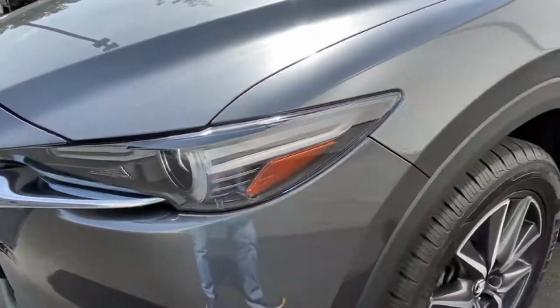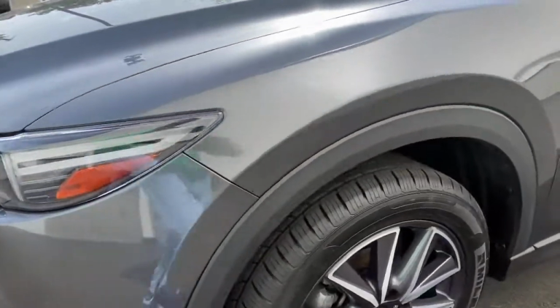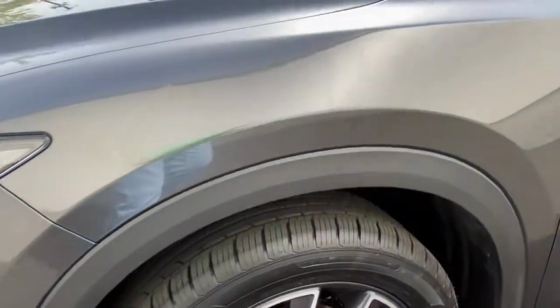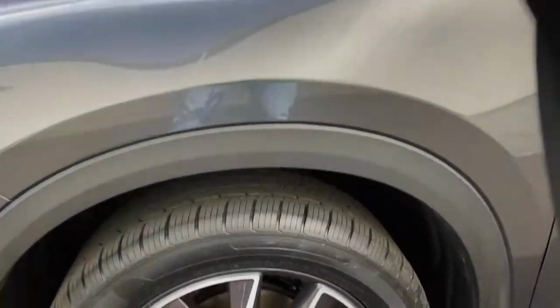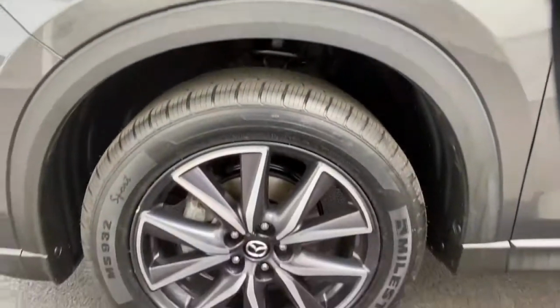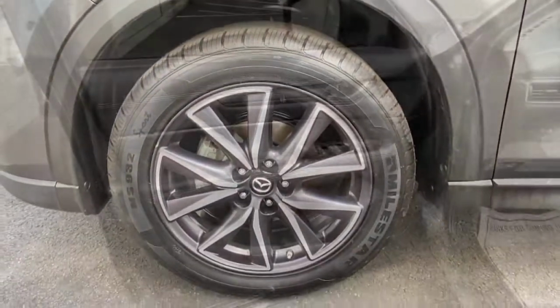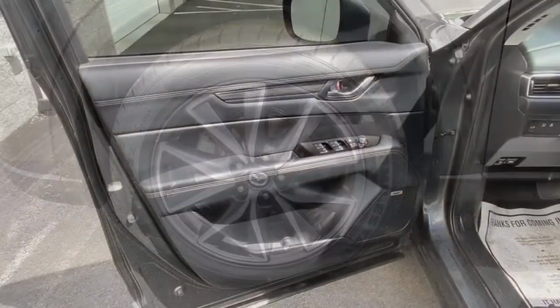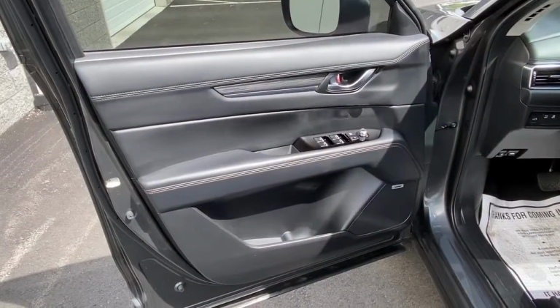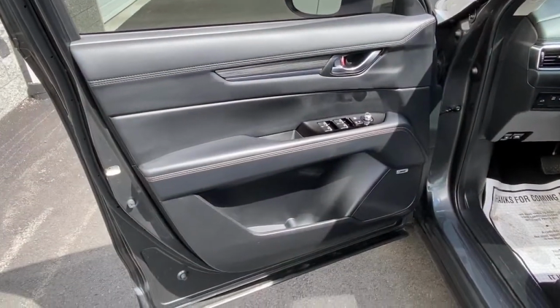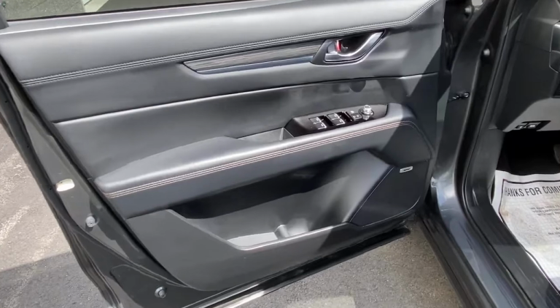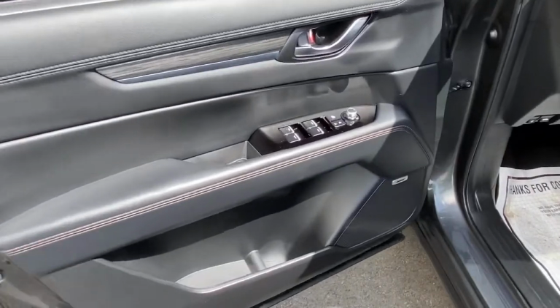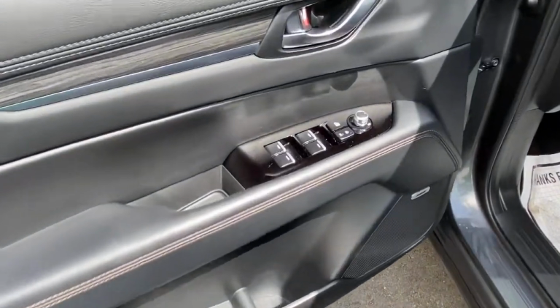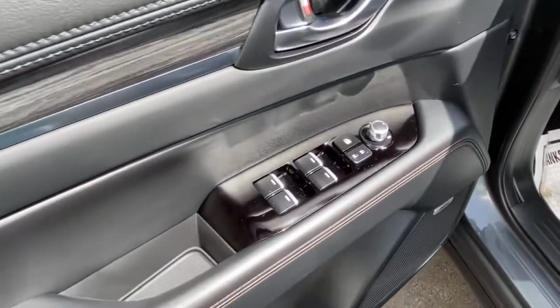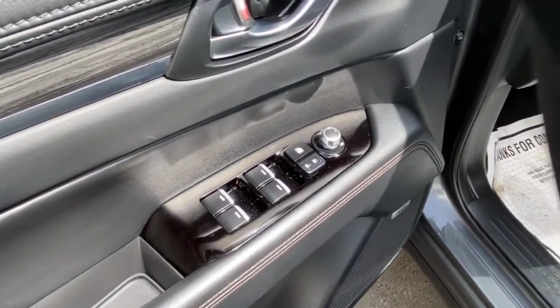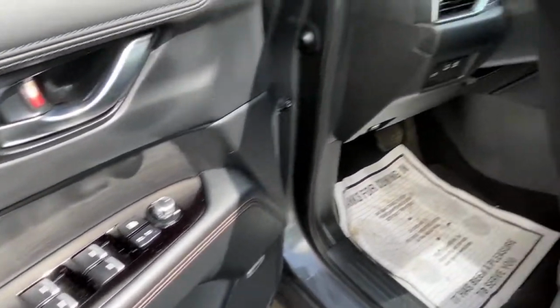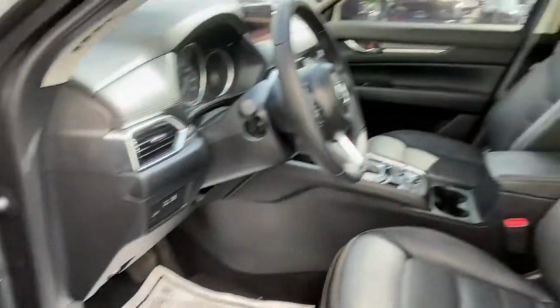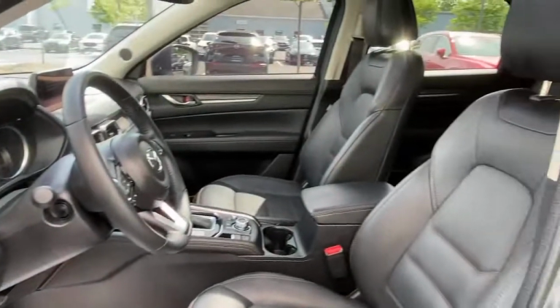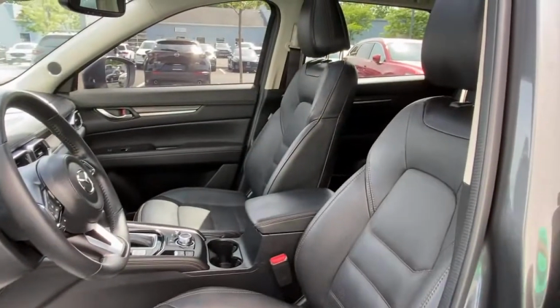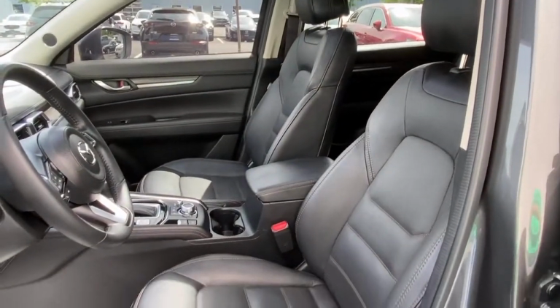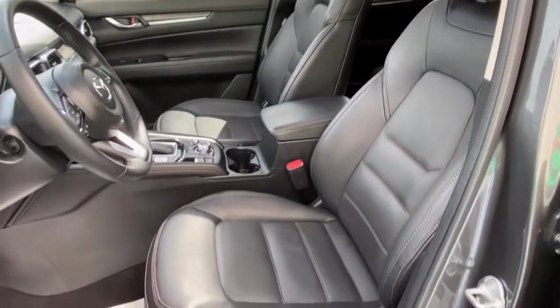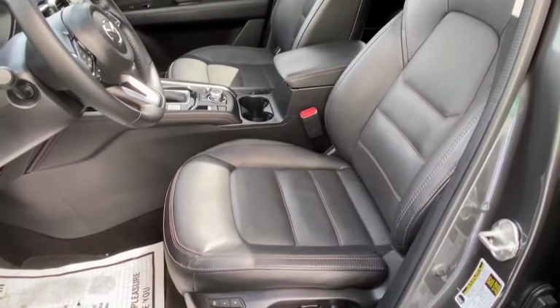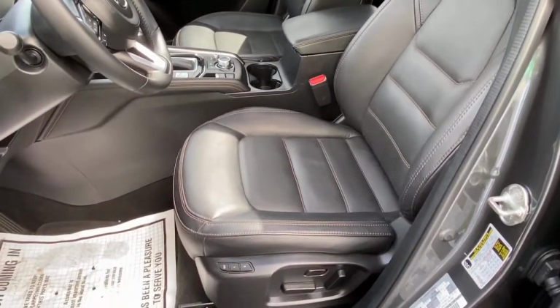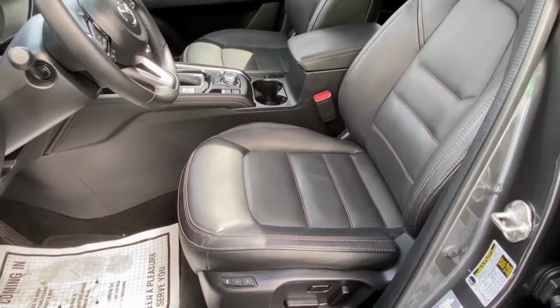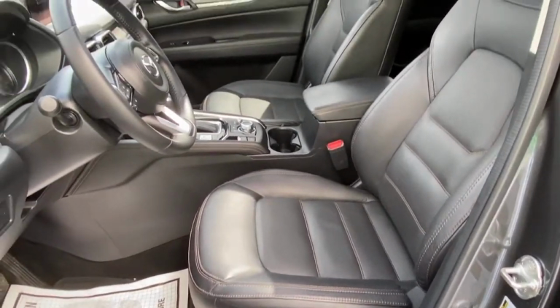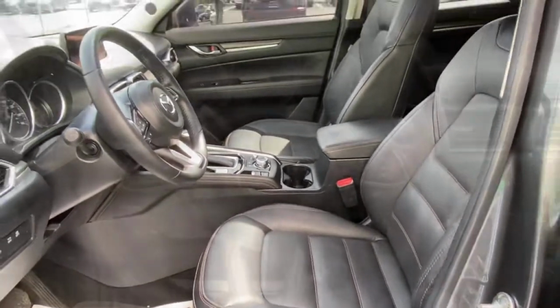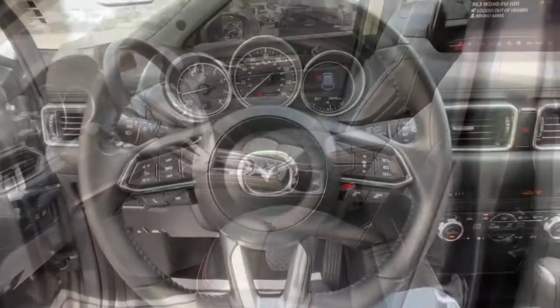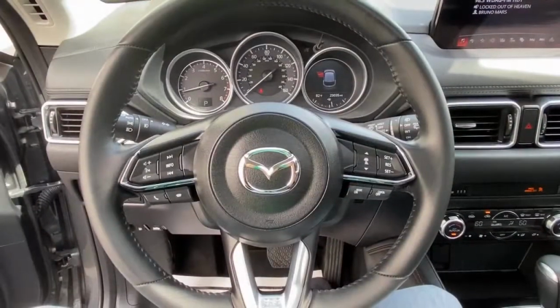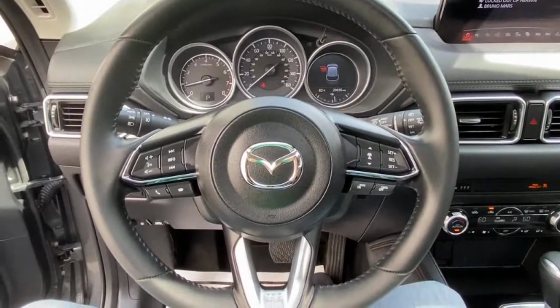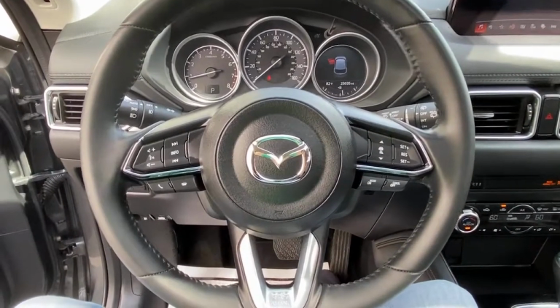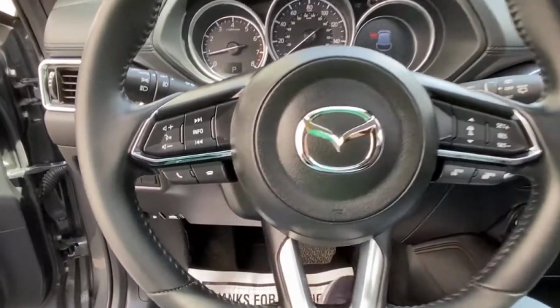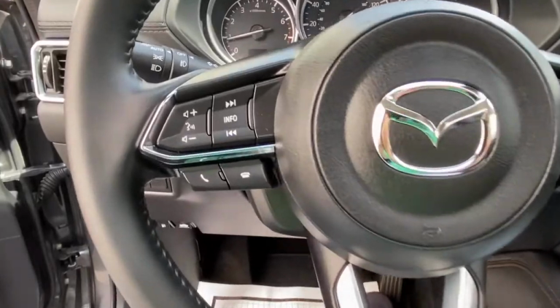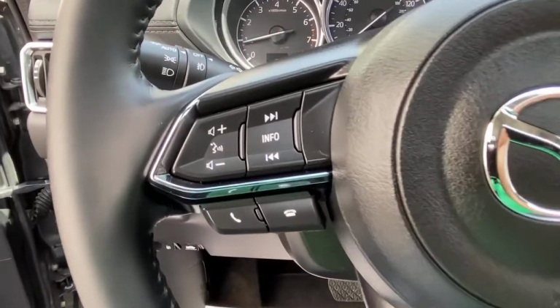These are just some of the great options this vehicle comes with: keyless entry, navigation system, power passenger seat, sunroof, satellite radio, leather steering wheel, rear spoiler, traction control, intermittent wipers, and cruise control.